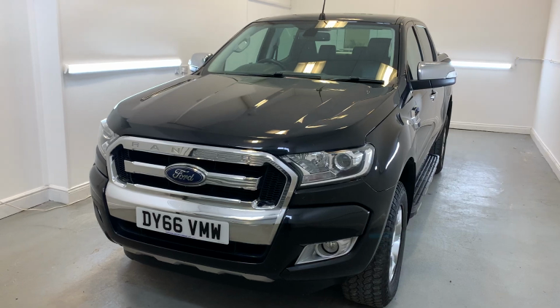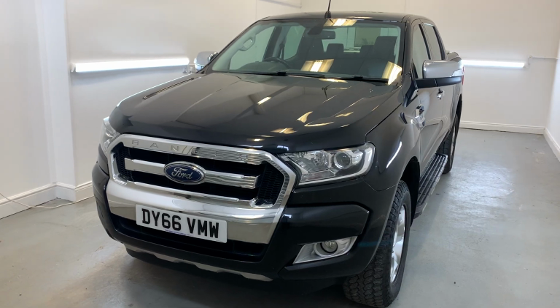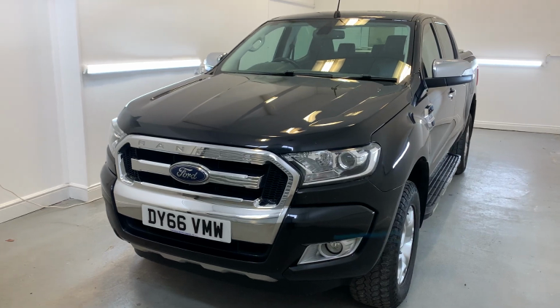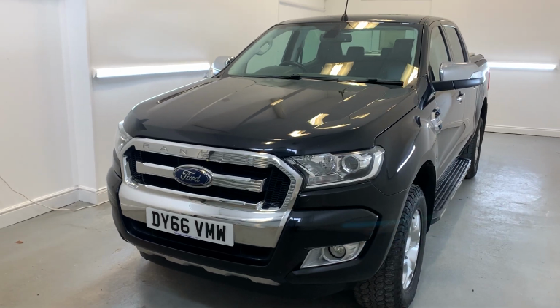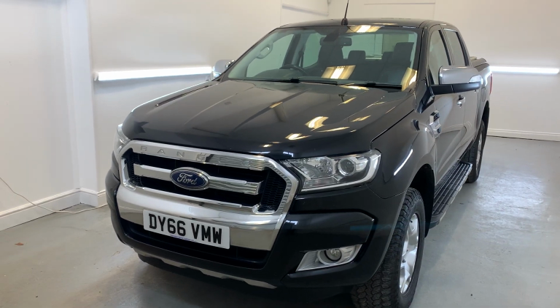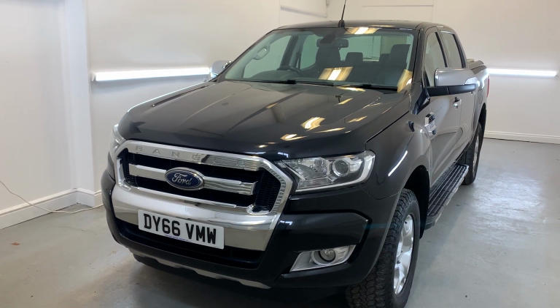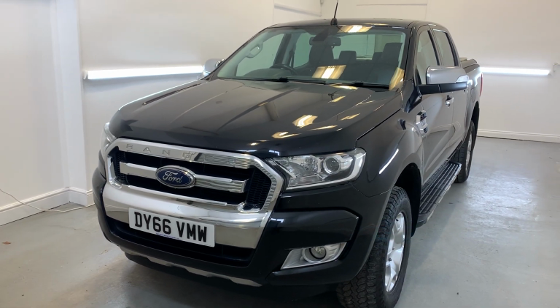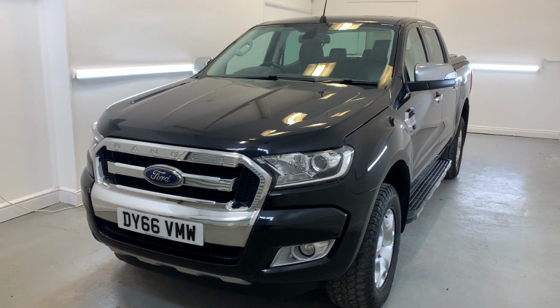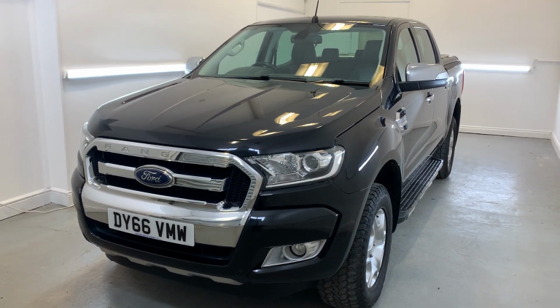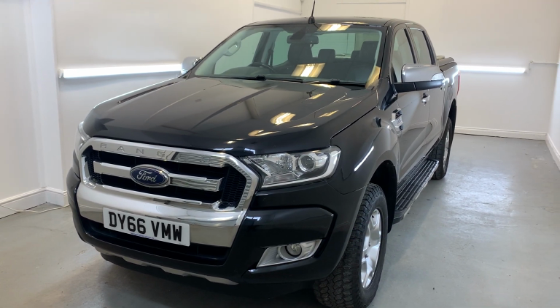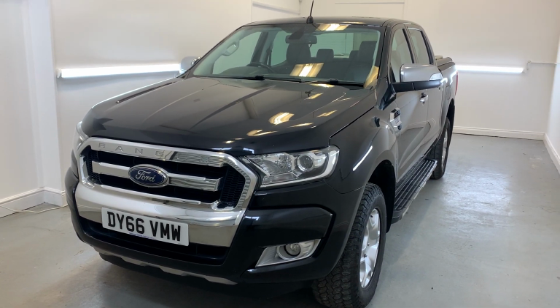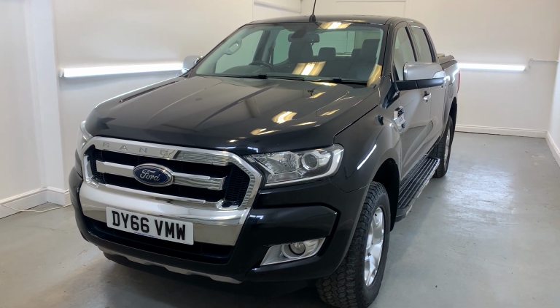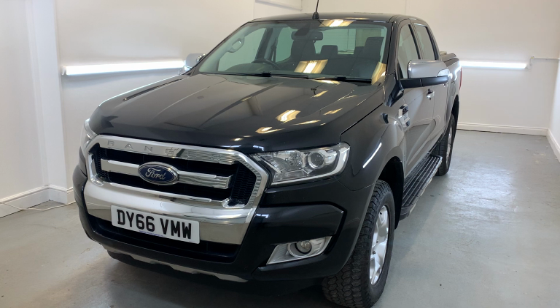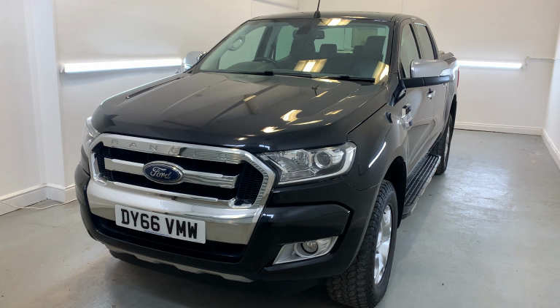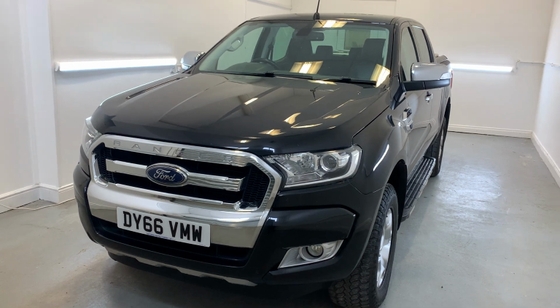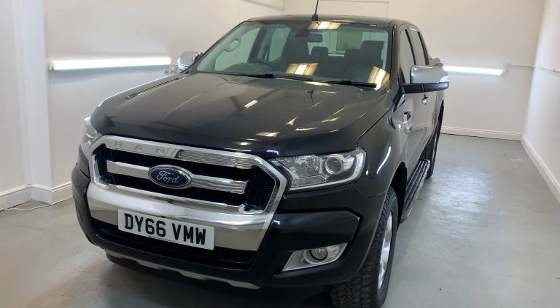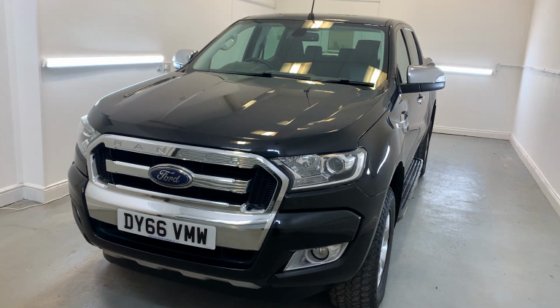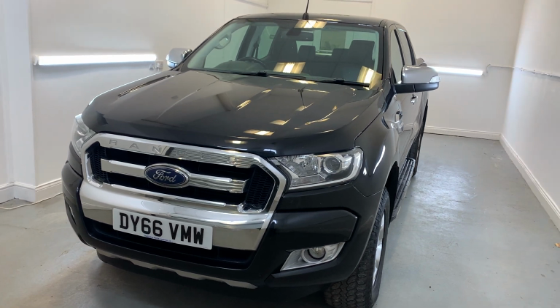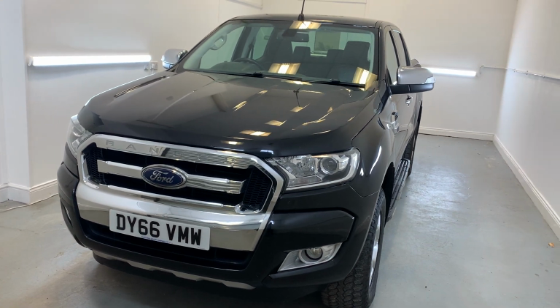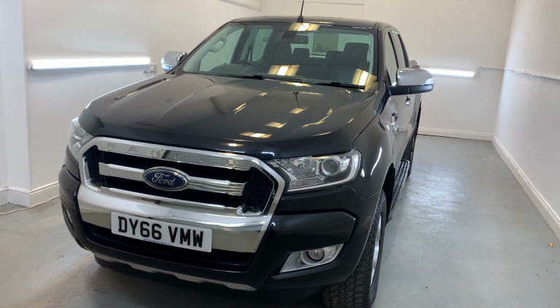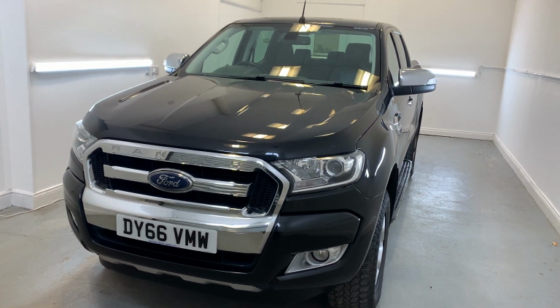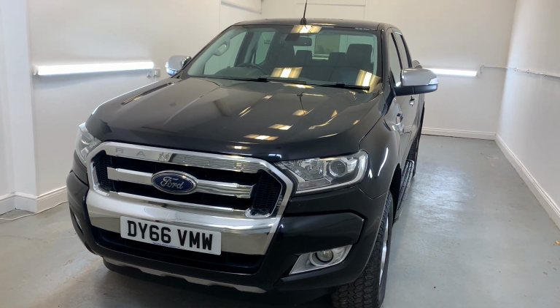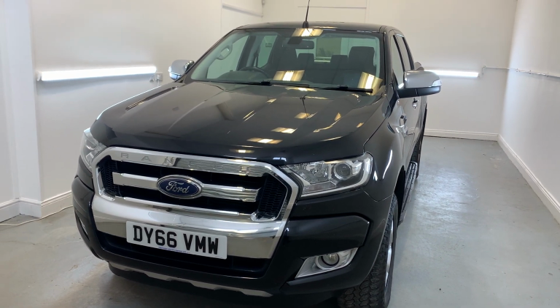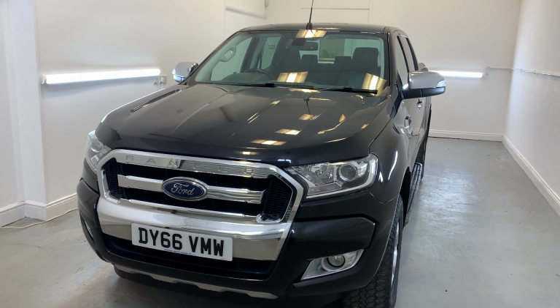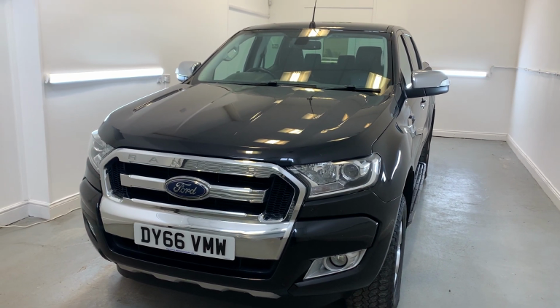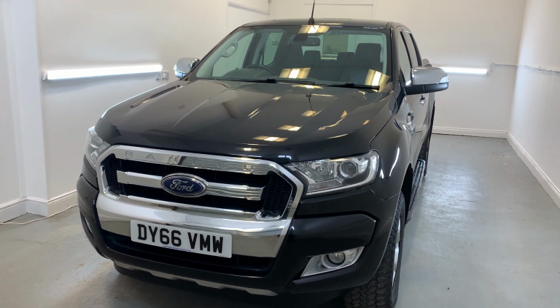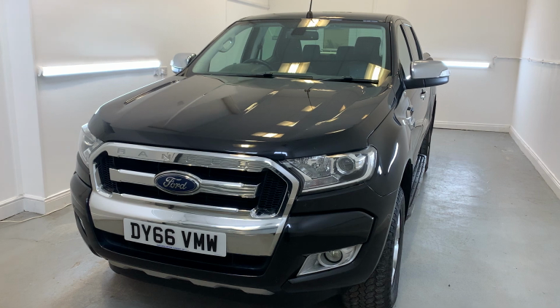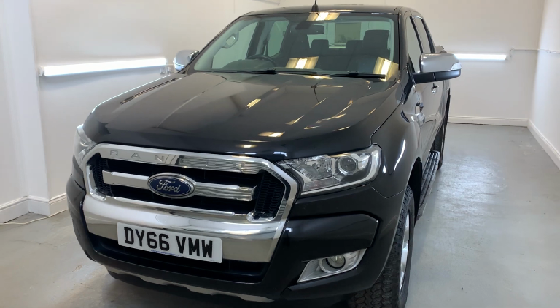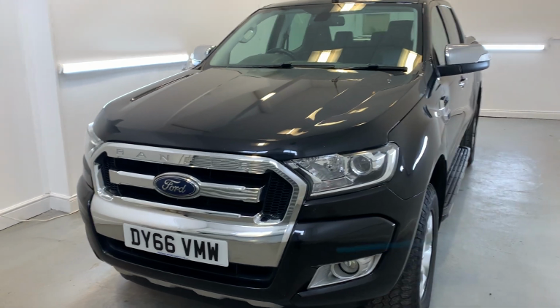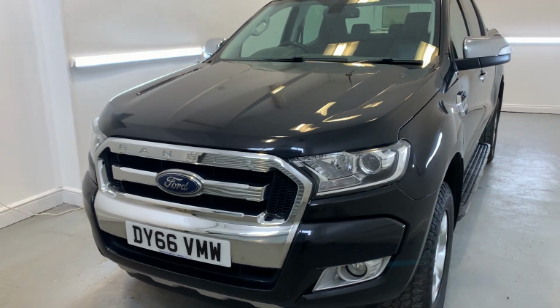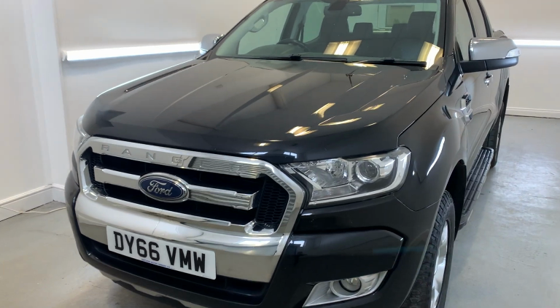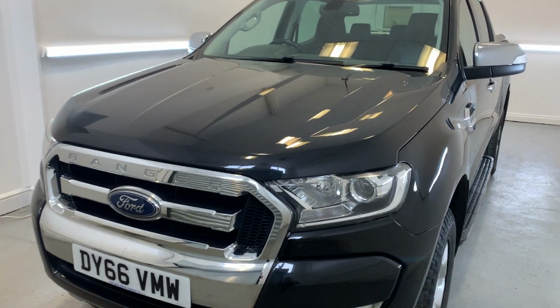Hi there, welcome to TMC. Today I'll be looking at this 2016 Ford Ranger finished in black. I'll be doing a little walk around the vehicle today showing you all the key features, details and cosmetics, and I'll point out anything over and above general wear and tear.